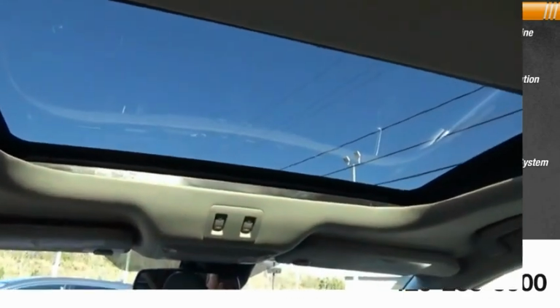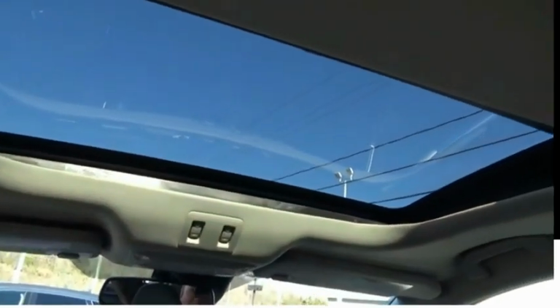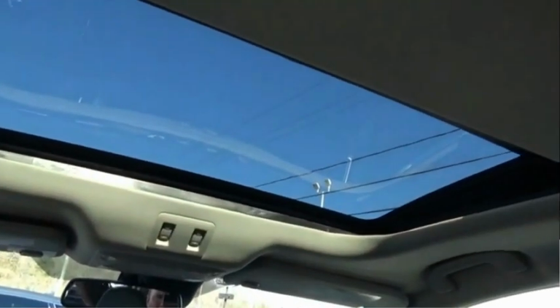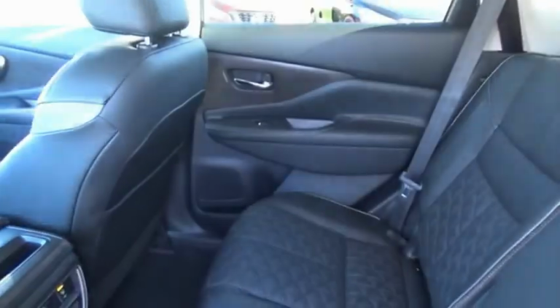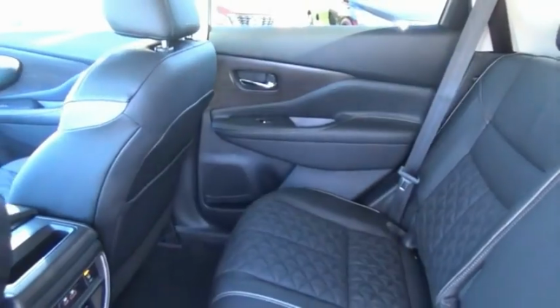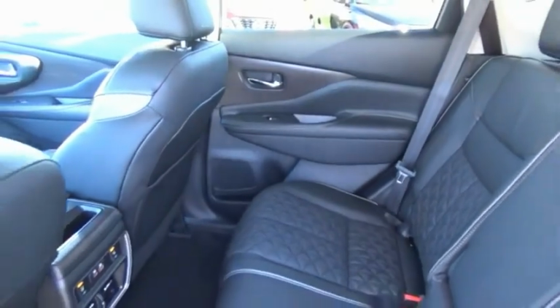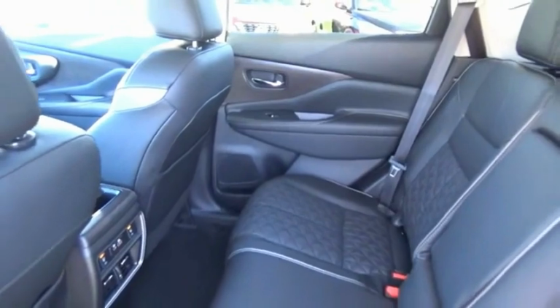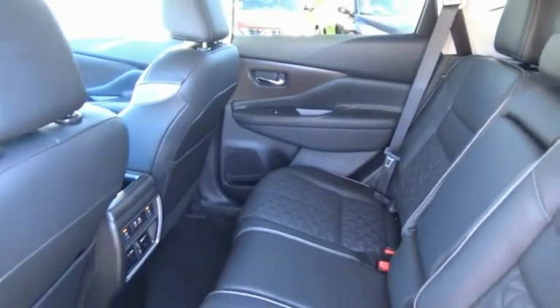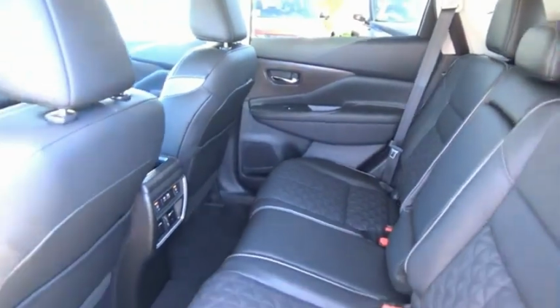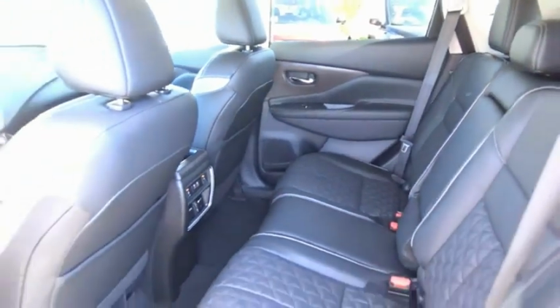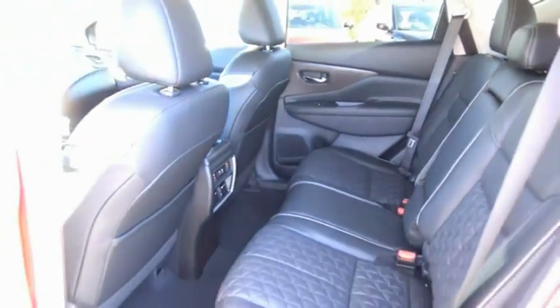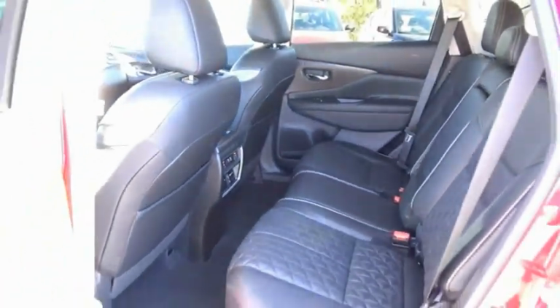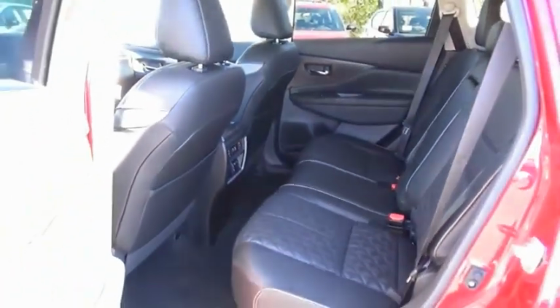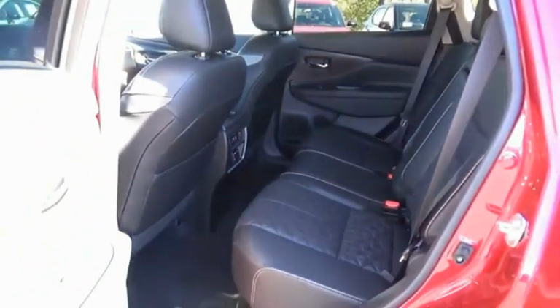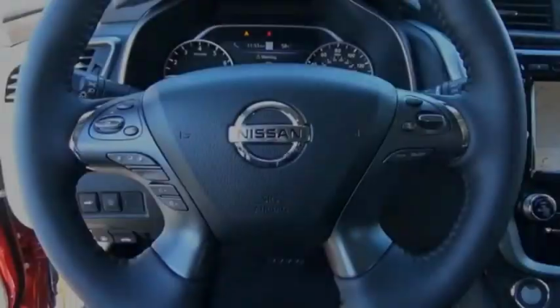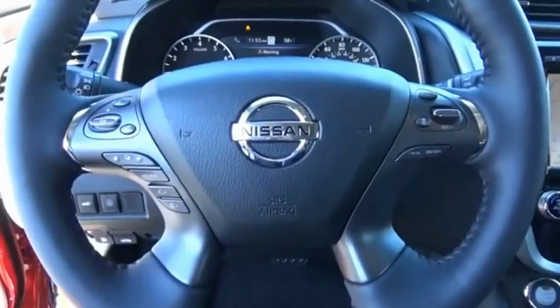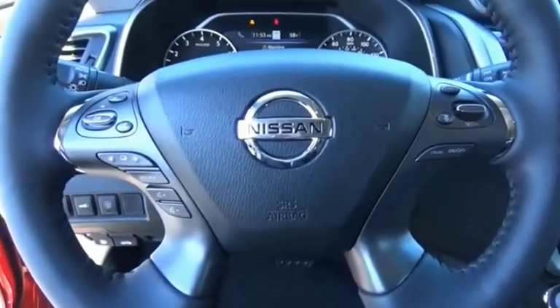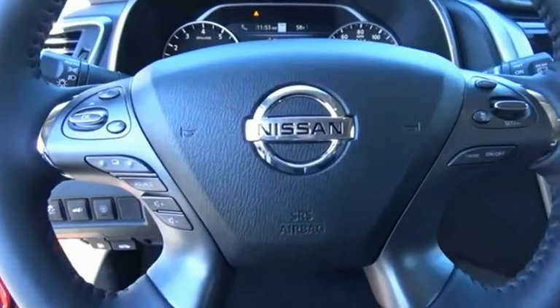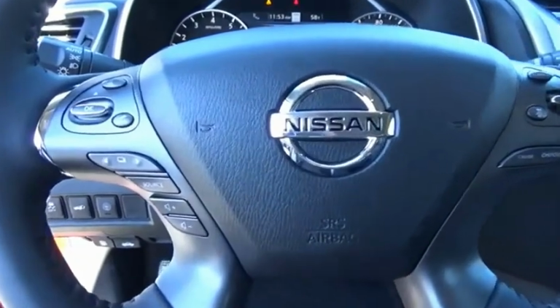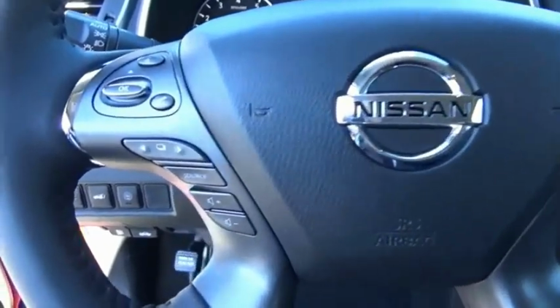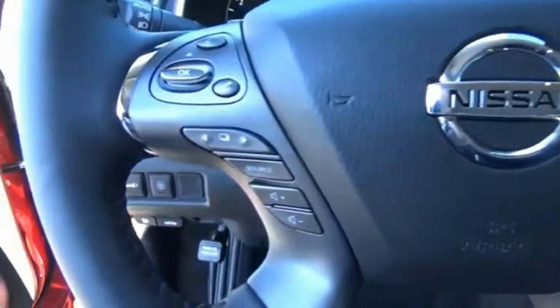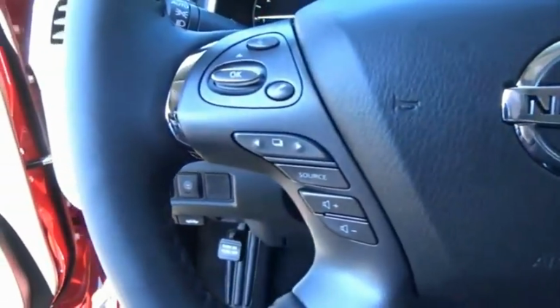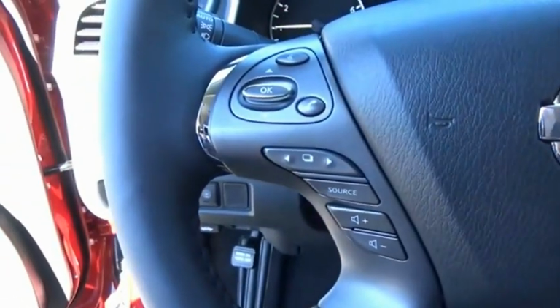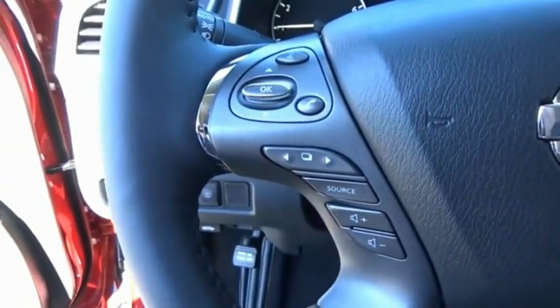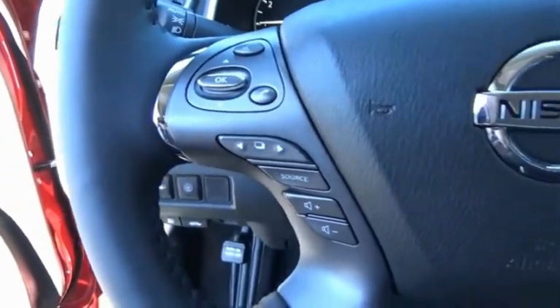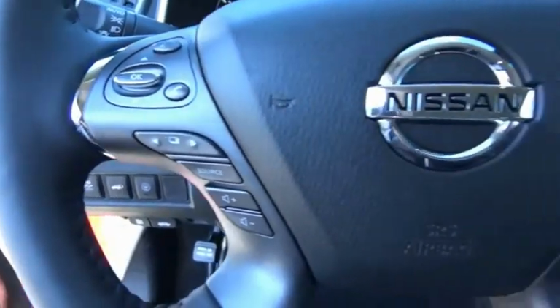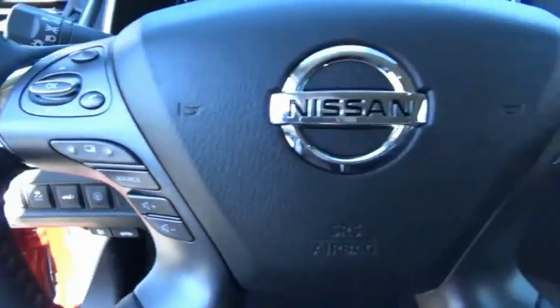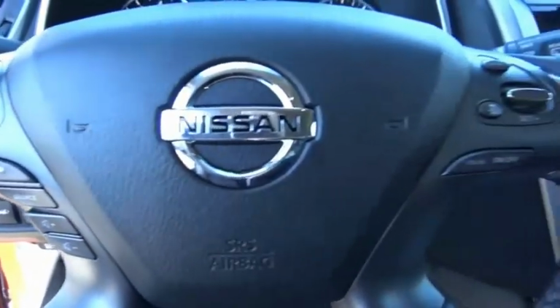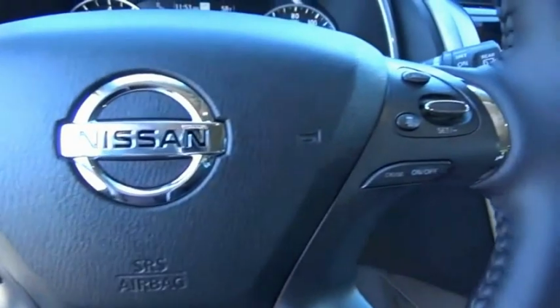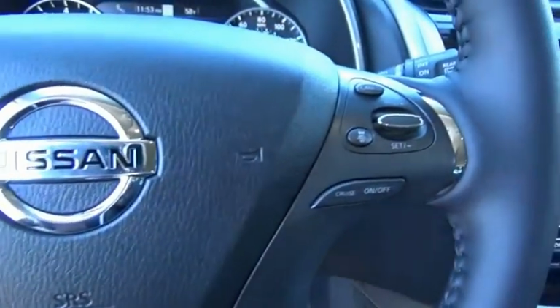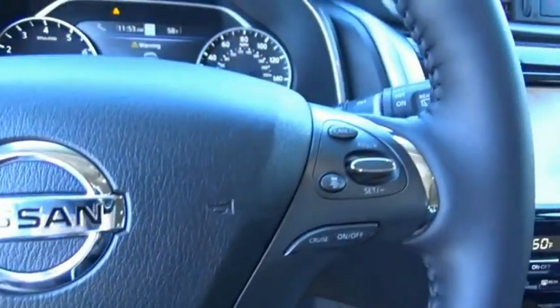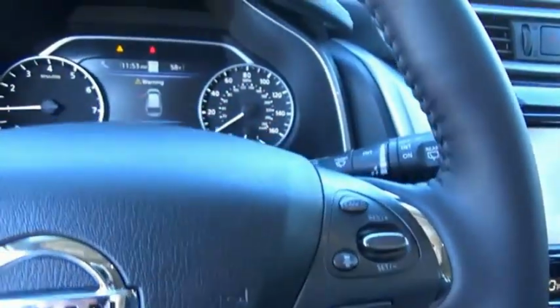The peace of mind of award-winning safety, including a five-star rating for side impact crash safety, comes standard with the Nissan Murano. Great fuel economy and a powerful V6 engine combine to deliver a refined driving experience. Come see the car for yourself.